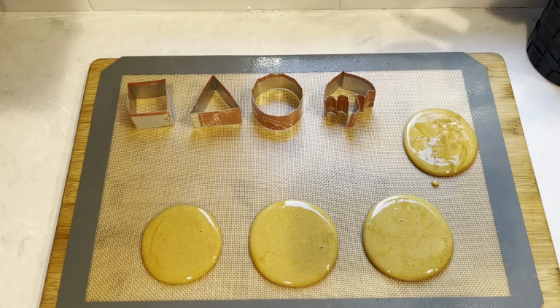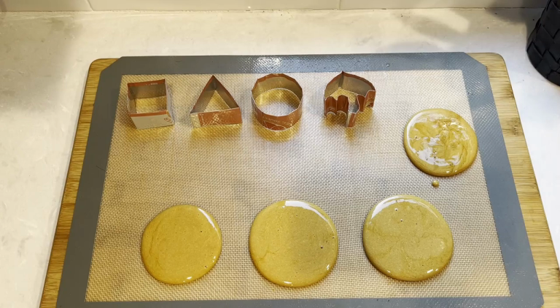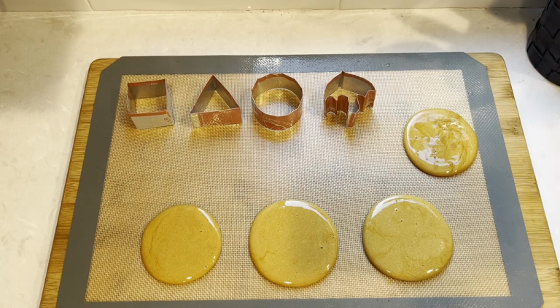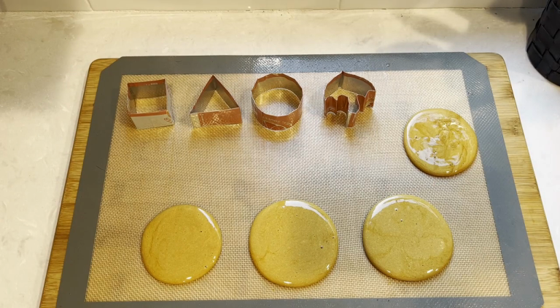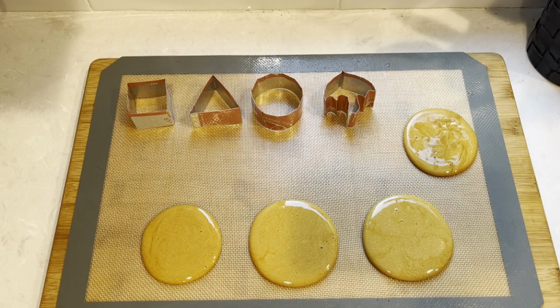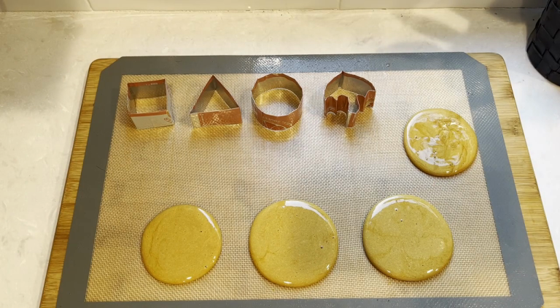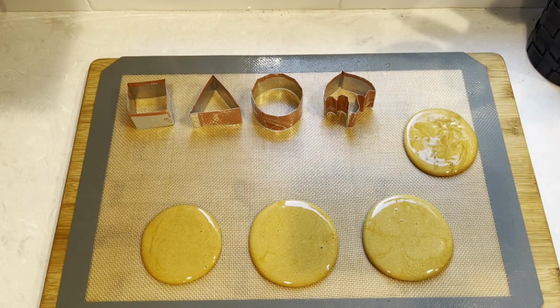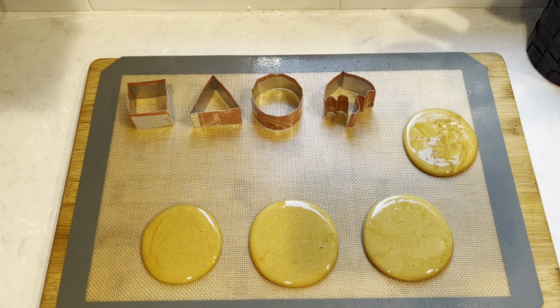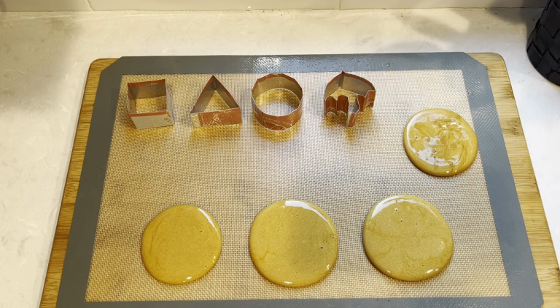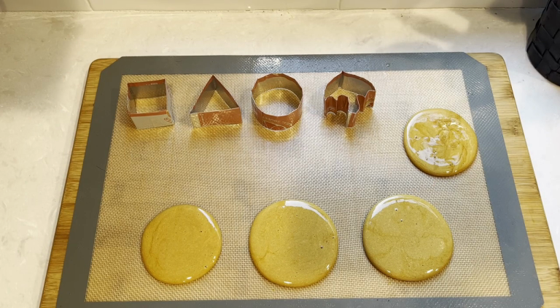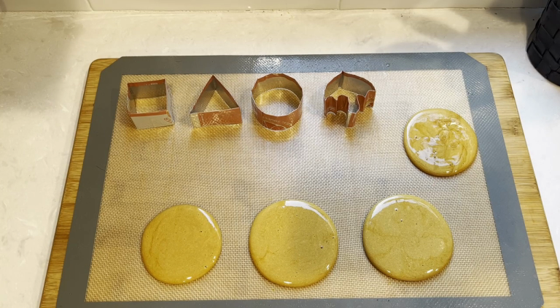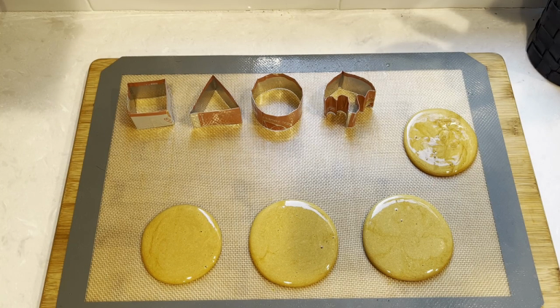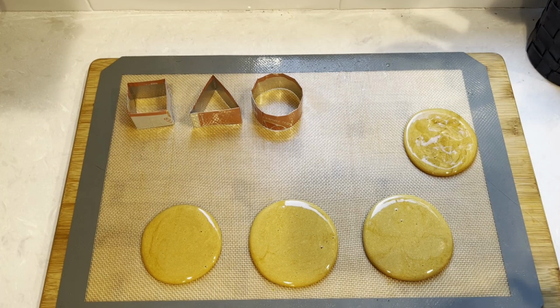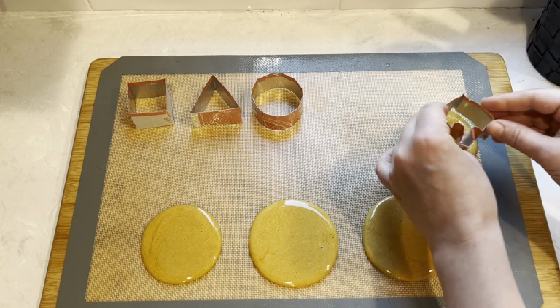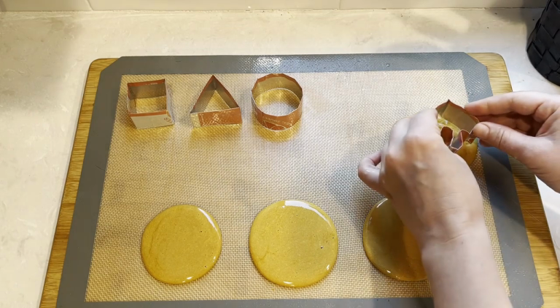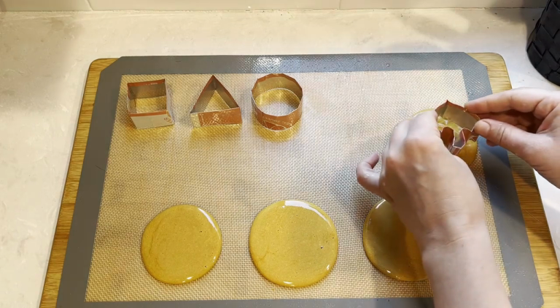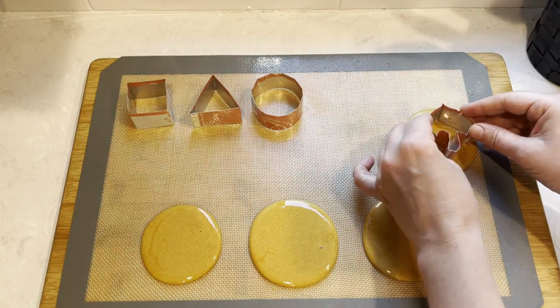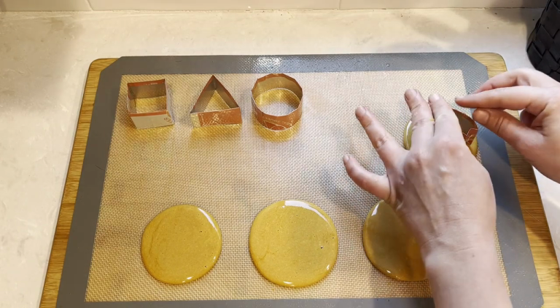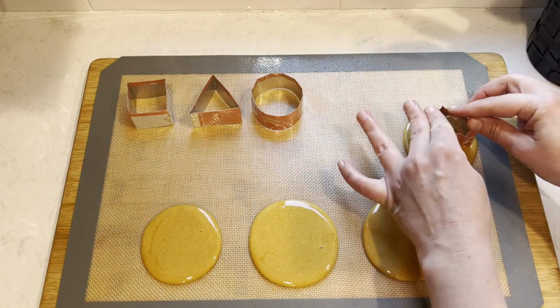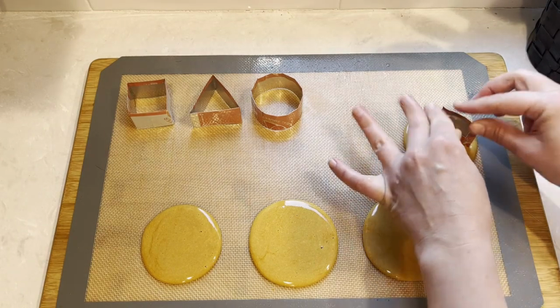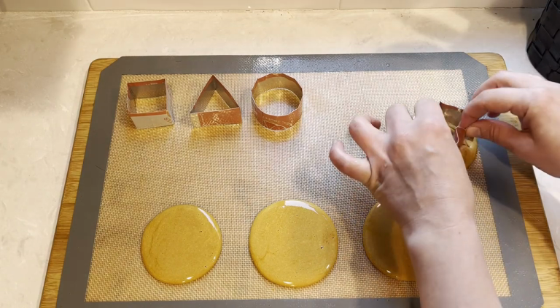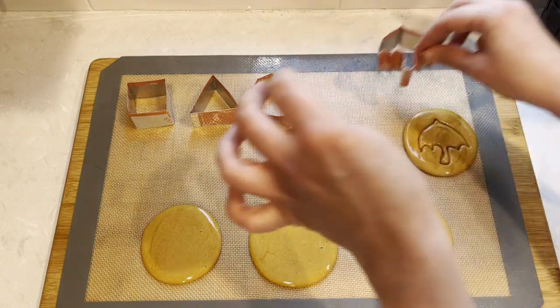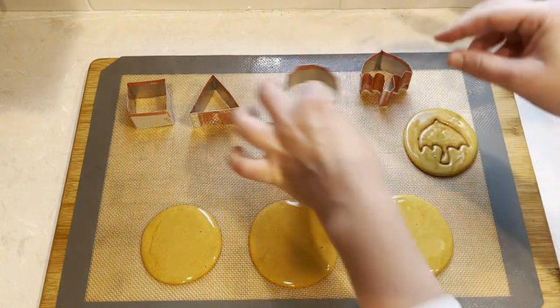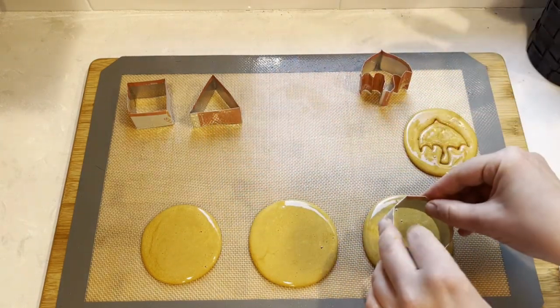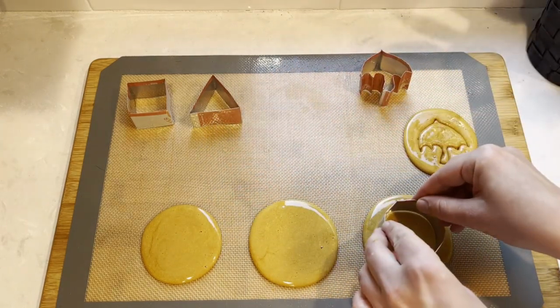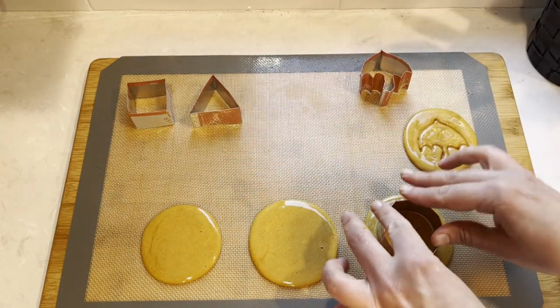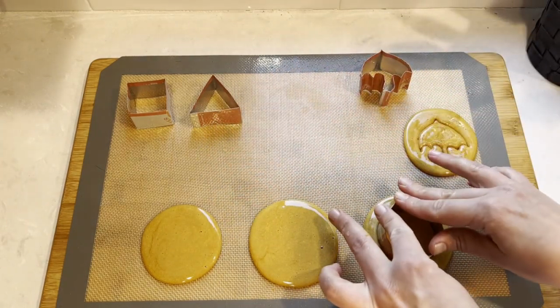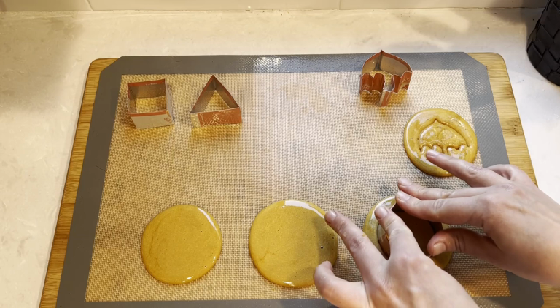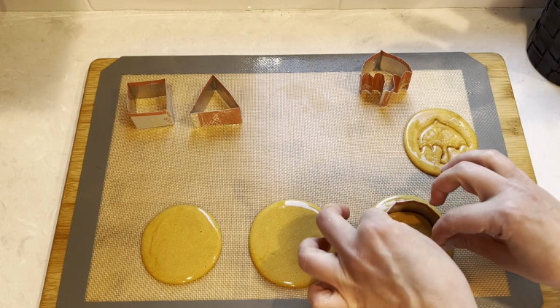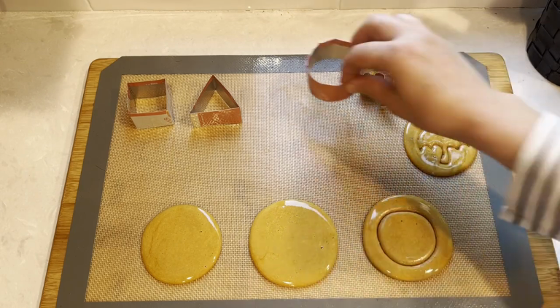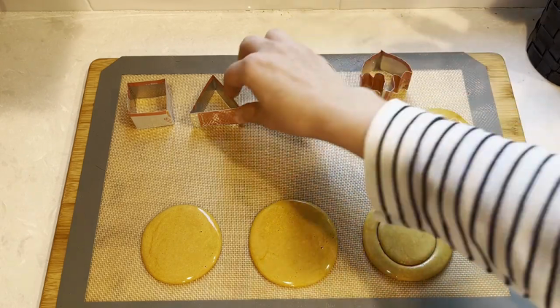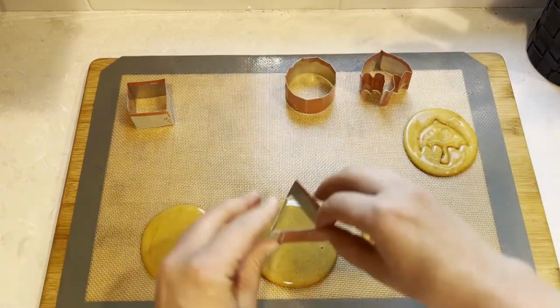Hi there and welcome back to Pinch of Cooking. Today we're making these fun squid game dalgona cookies. I made my own cookie cutters from a soda can, so if you're interested in how to make them, that video is linked down below.